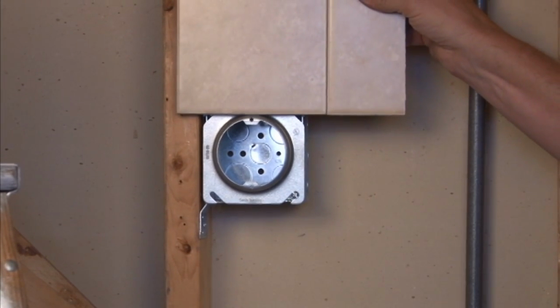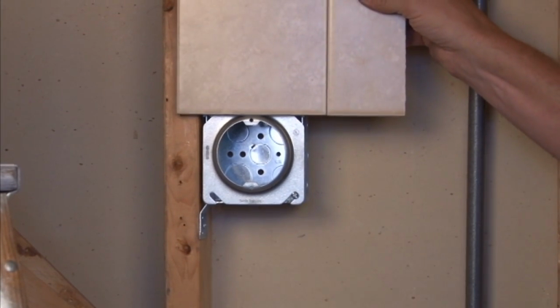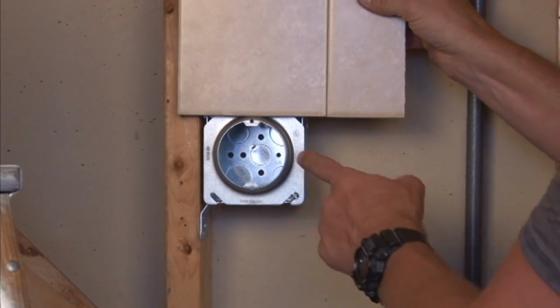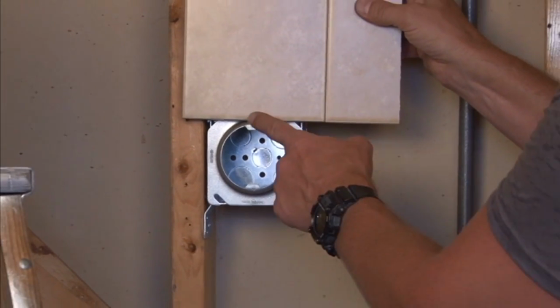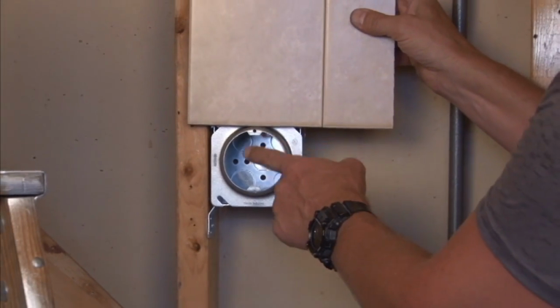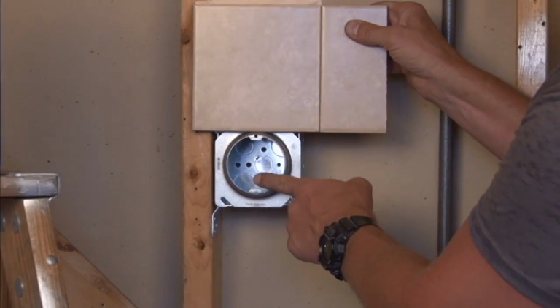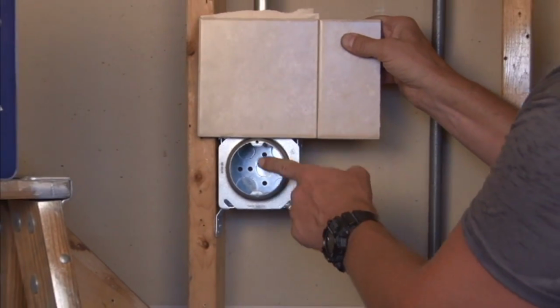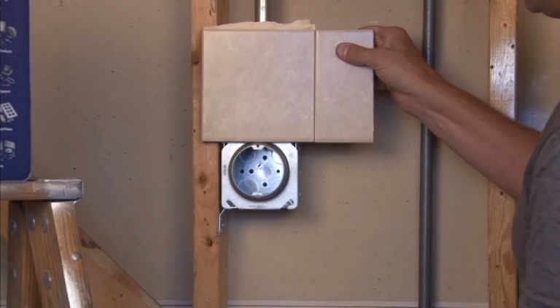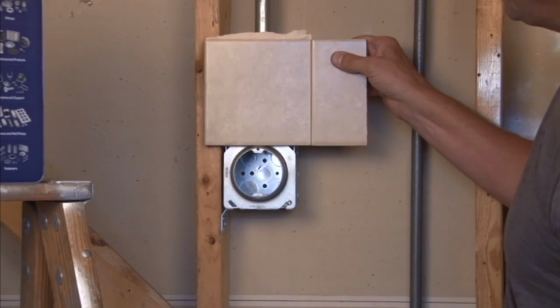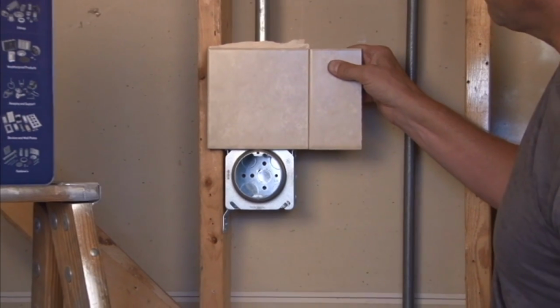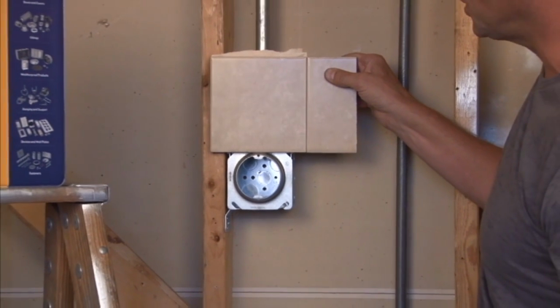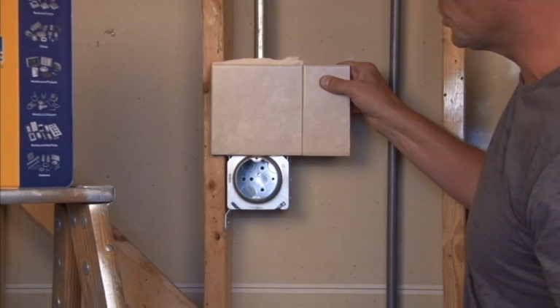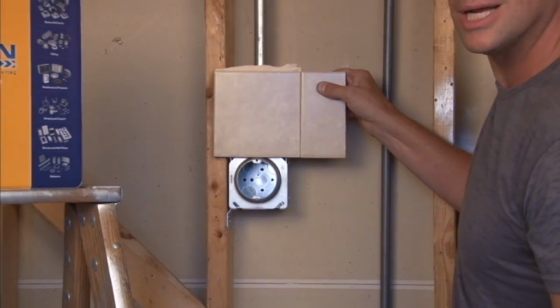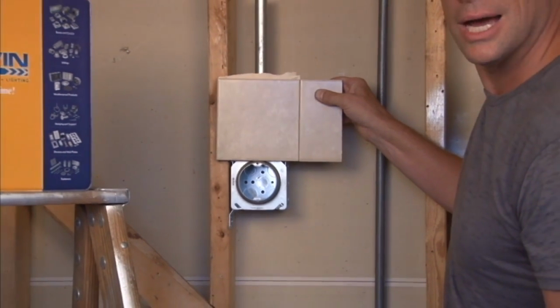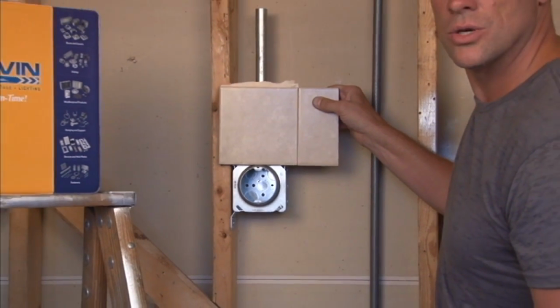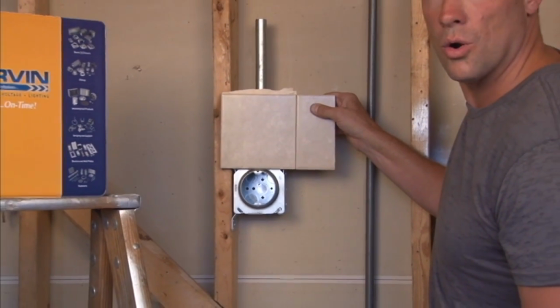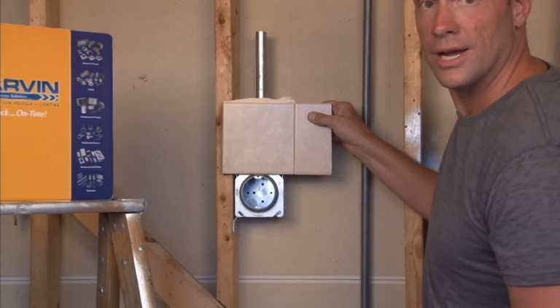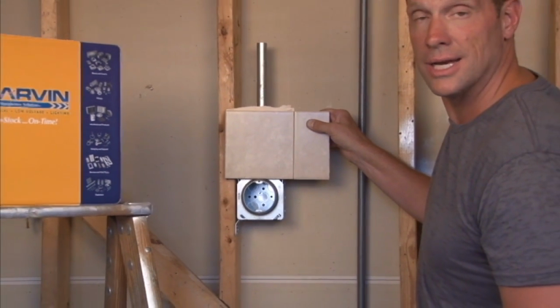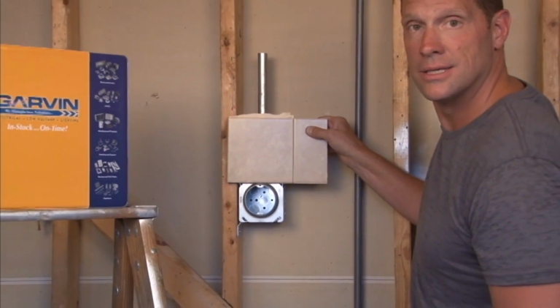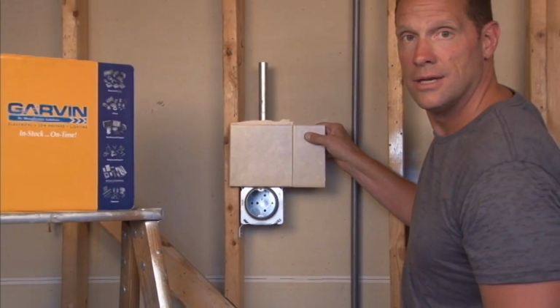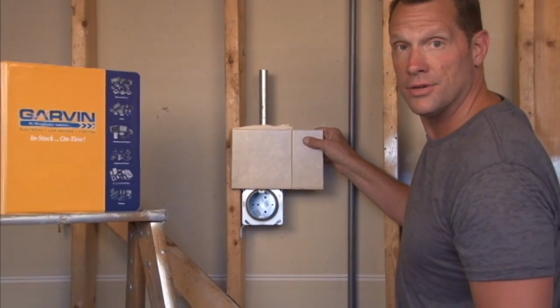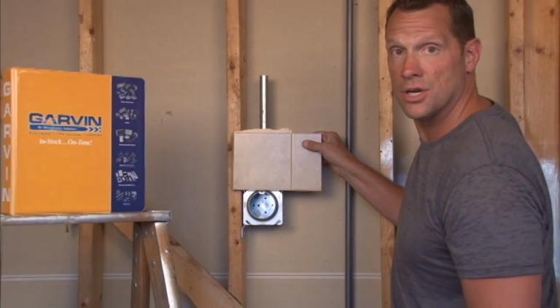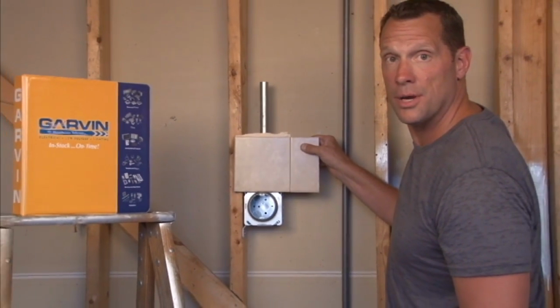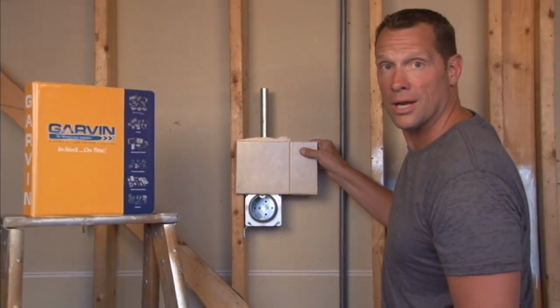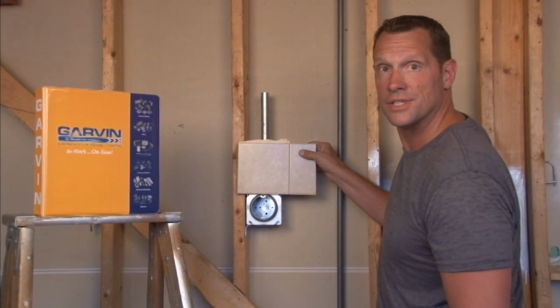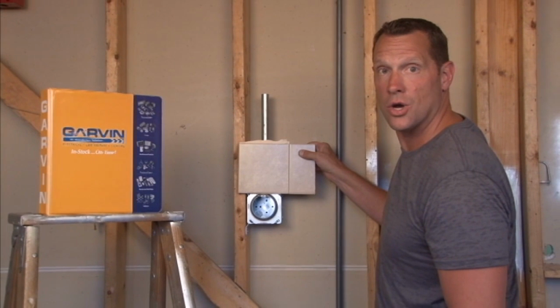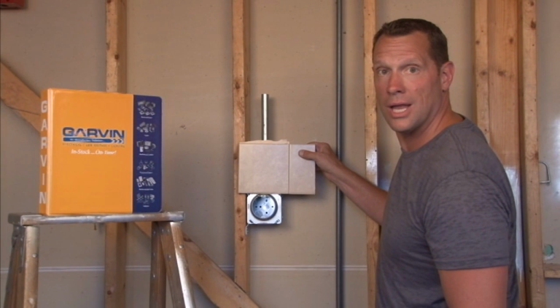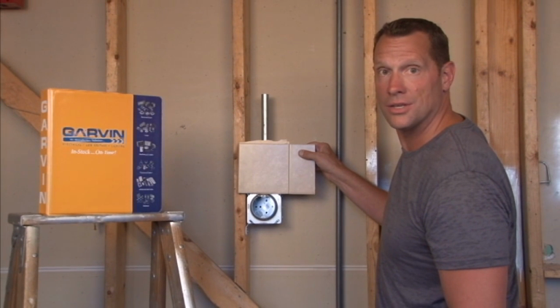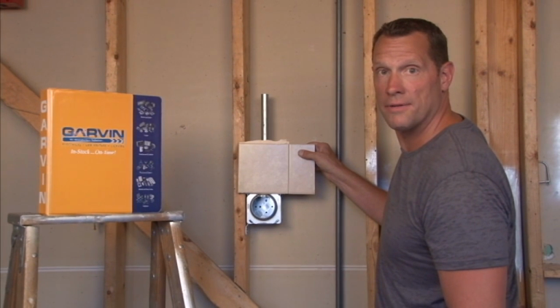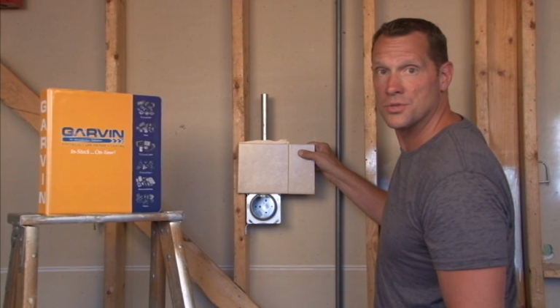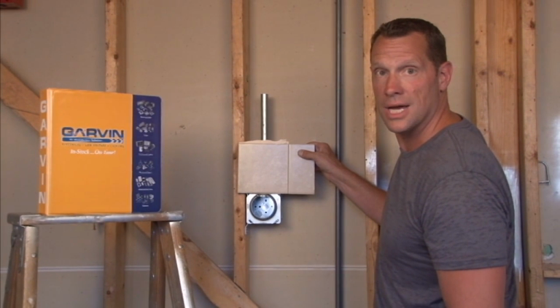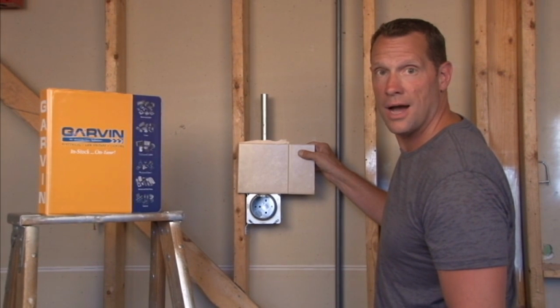Giving you a finished opening for standard sconce lights or overhead lights. For these and other great products, visit us online at garvinindustries.com.